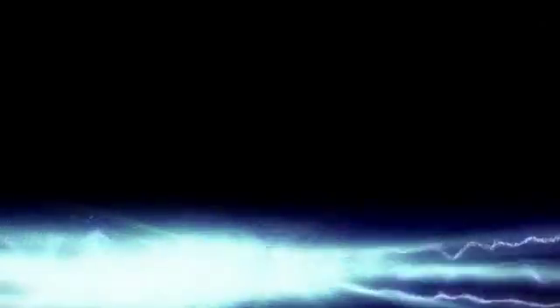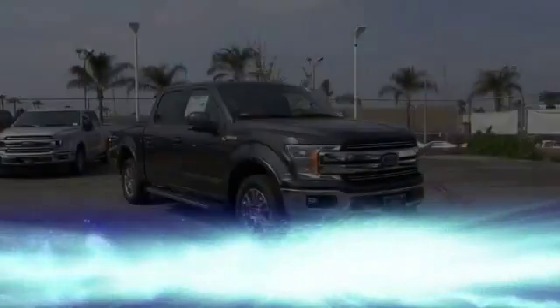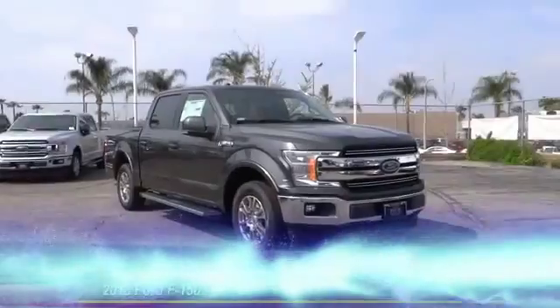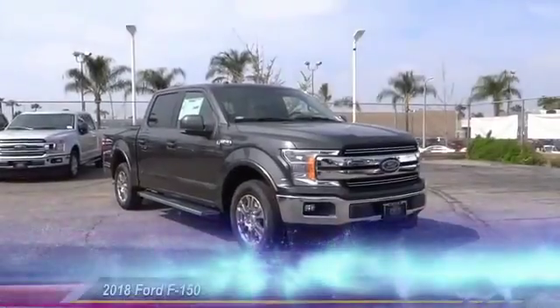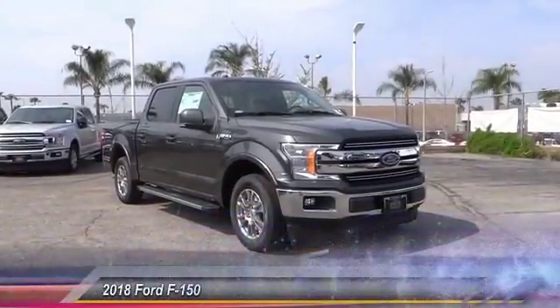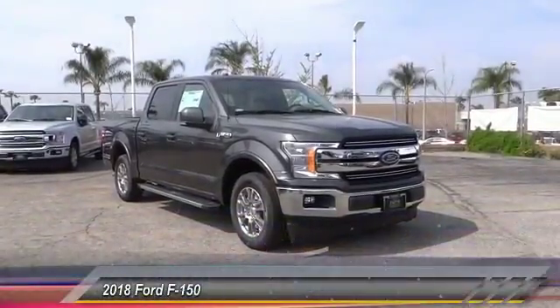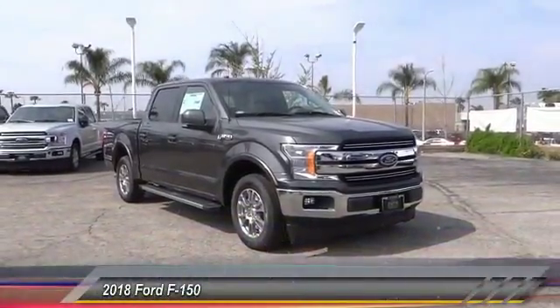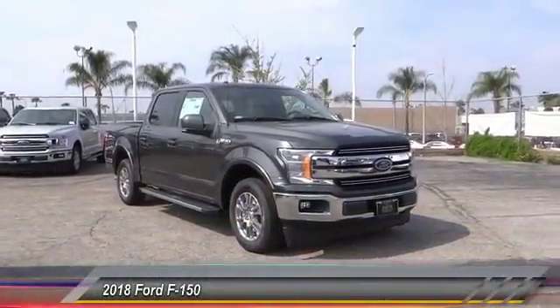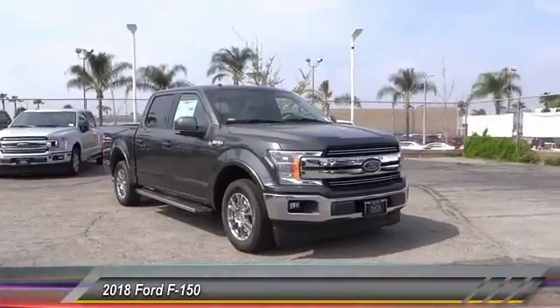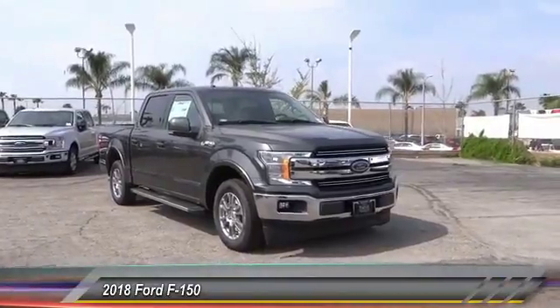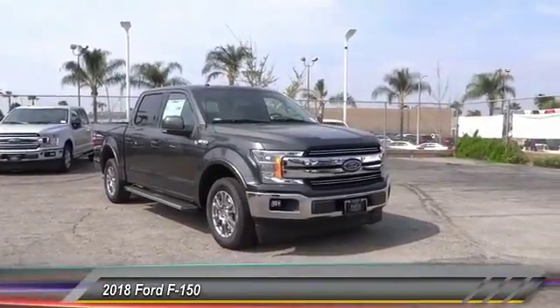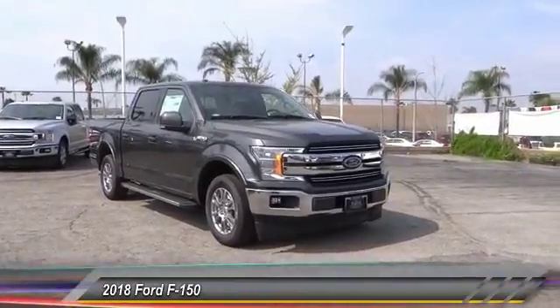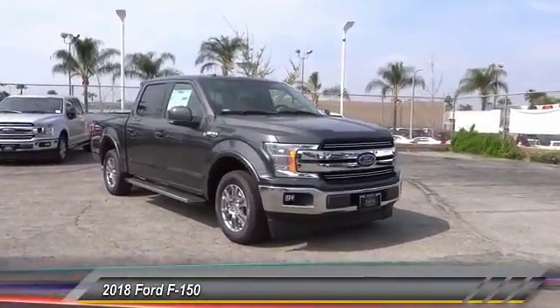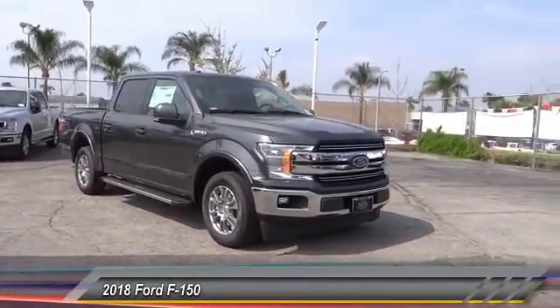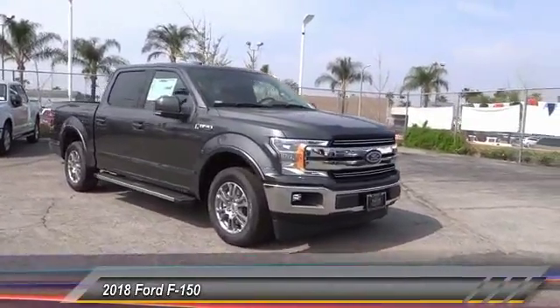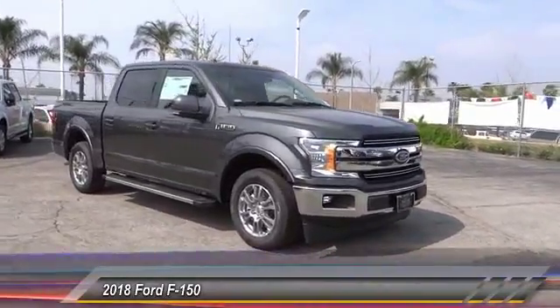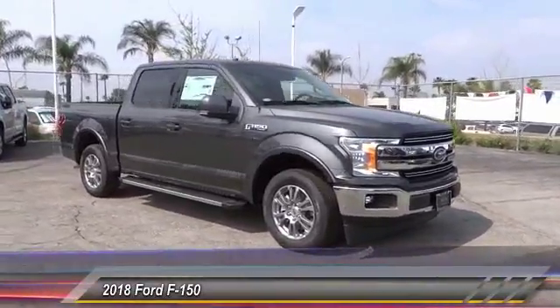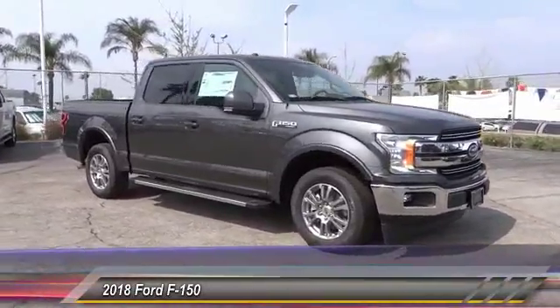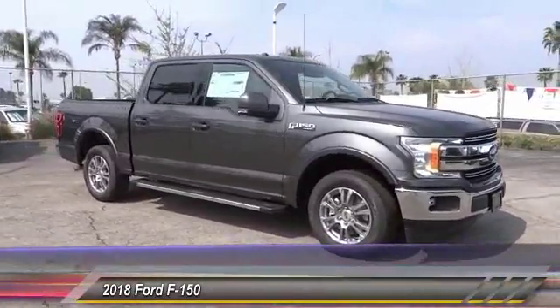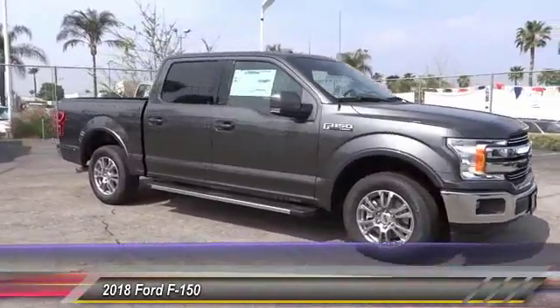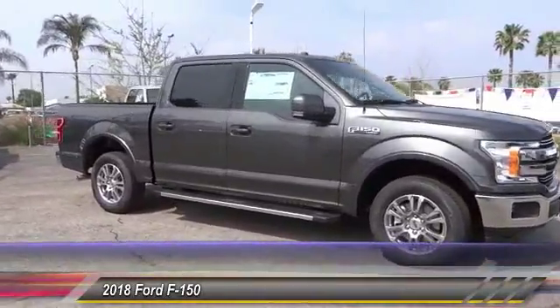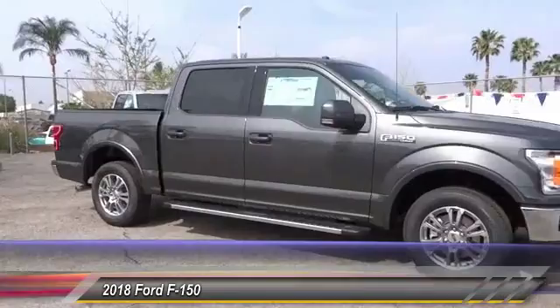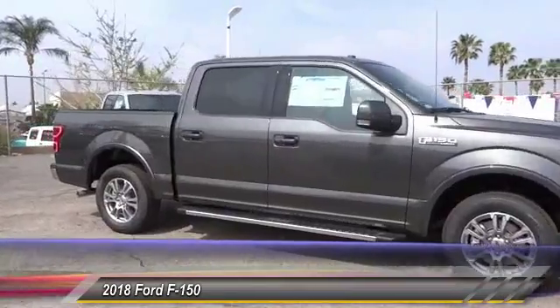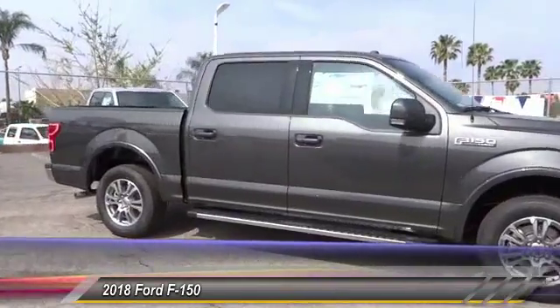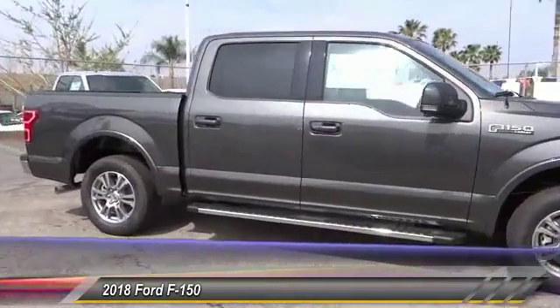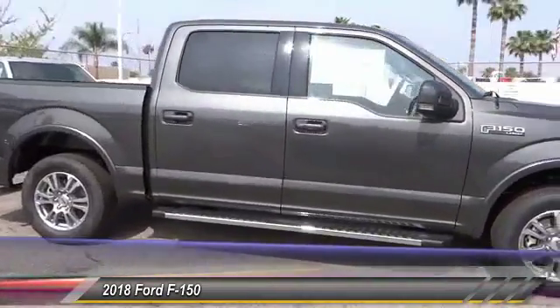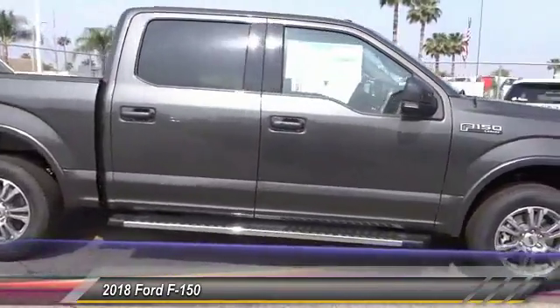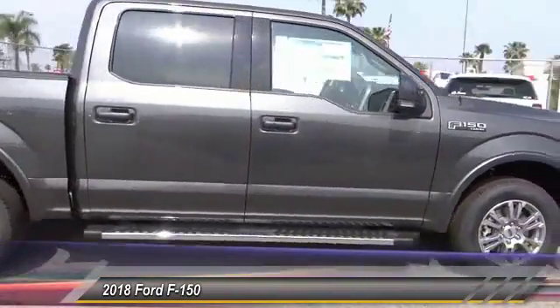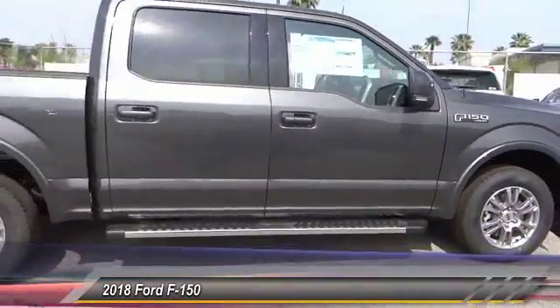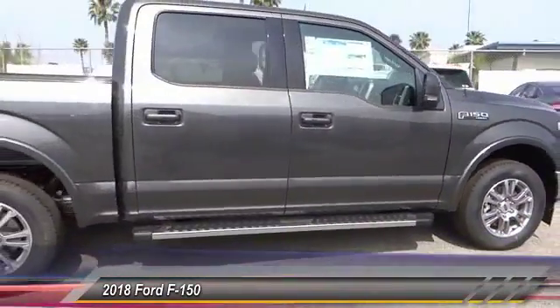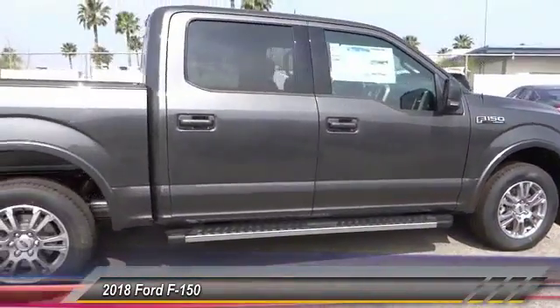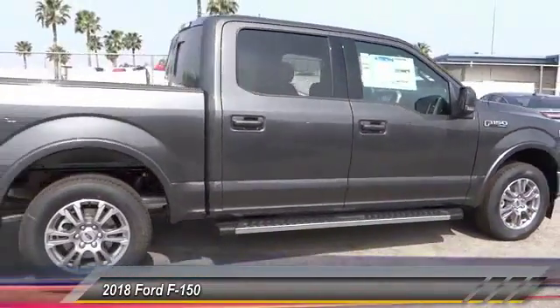The 2018 F-150. A Ford F-150 knows how to handle any situation. It's built to follow orders, no whining, and is priced below $50,000.